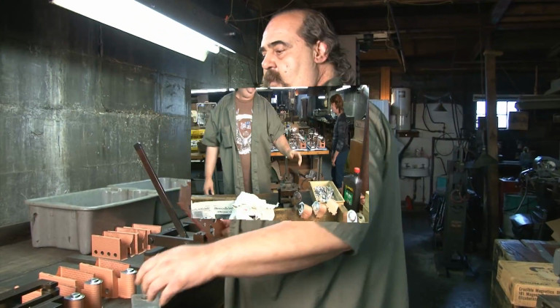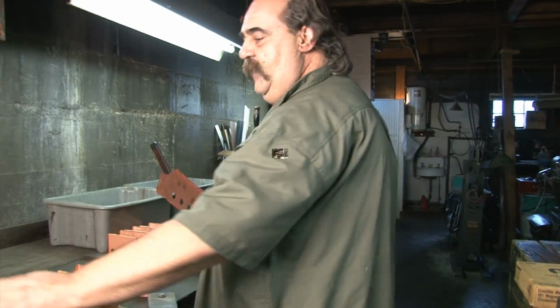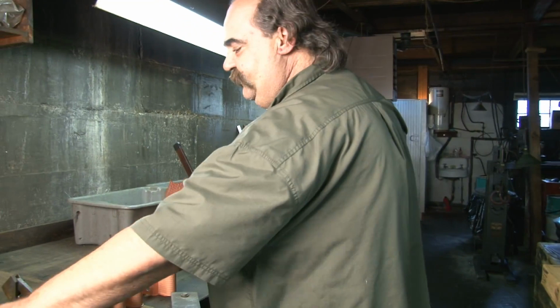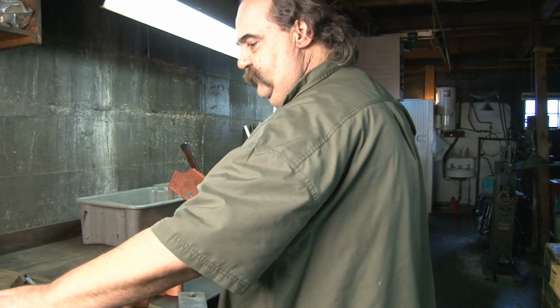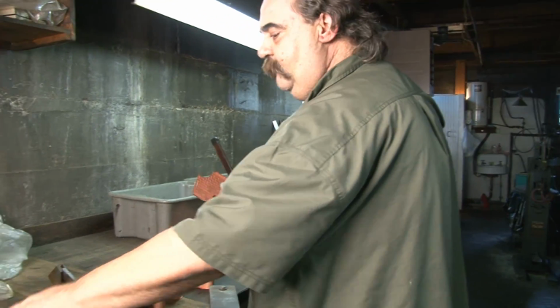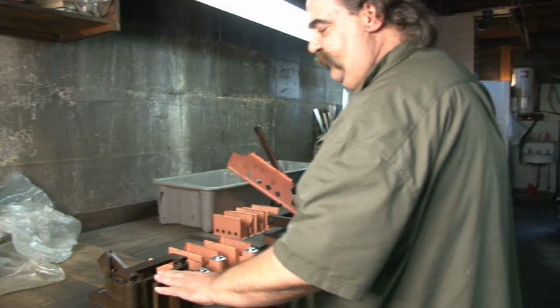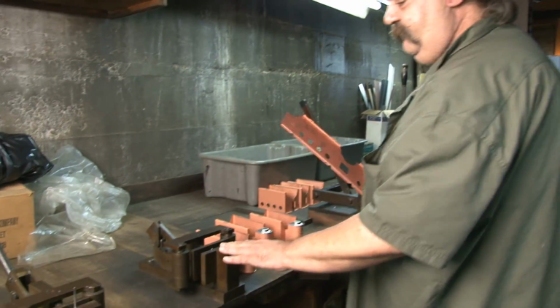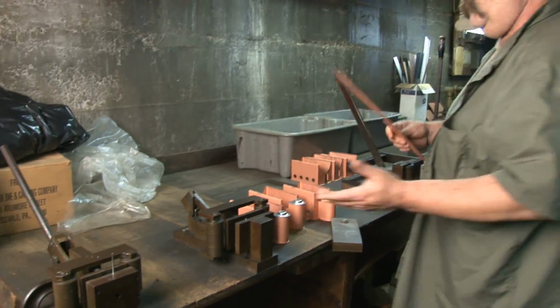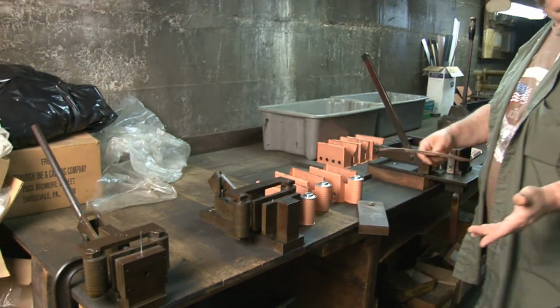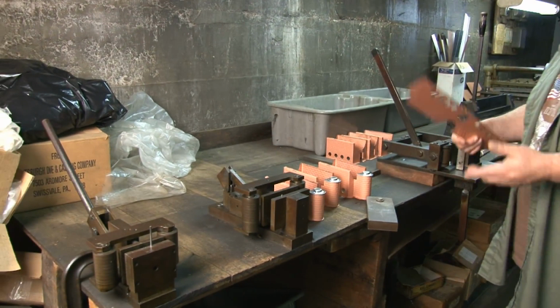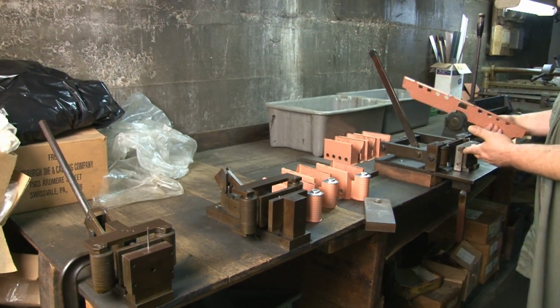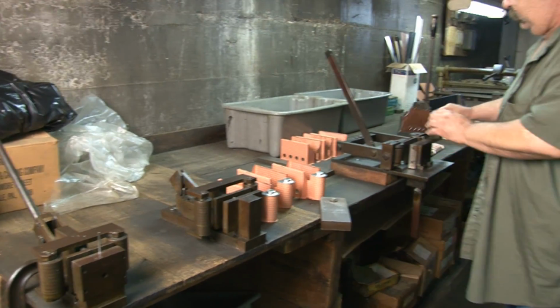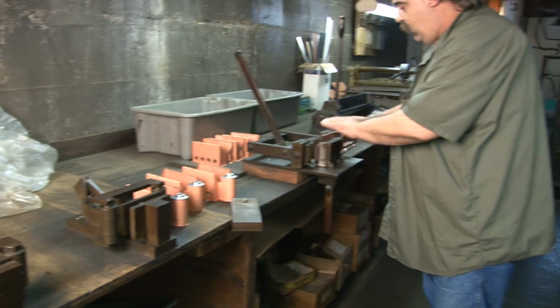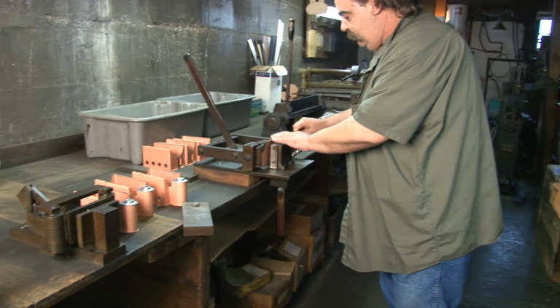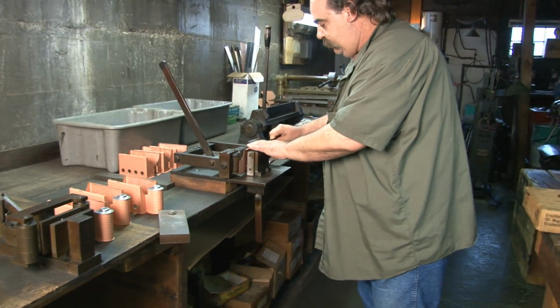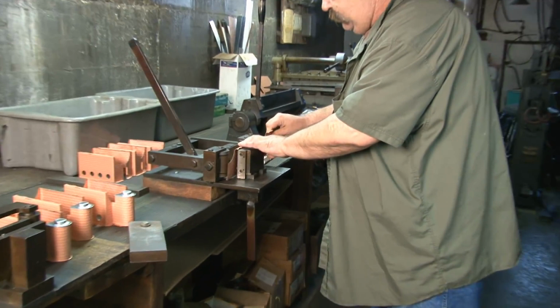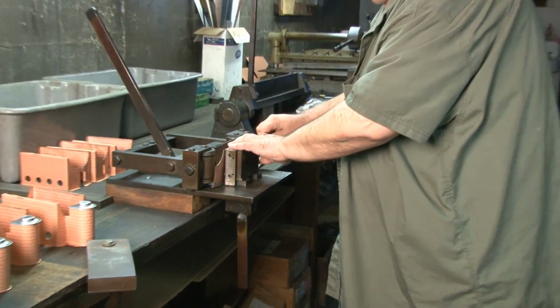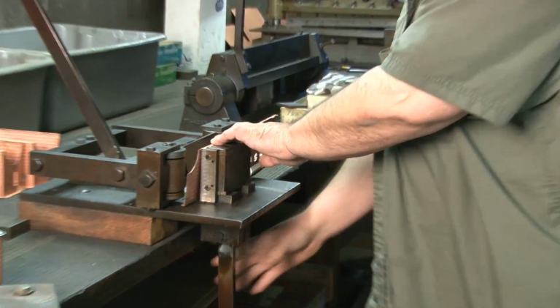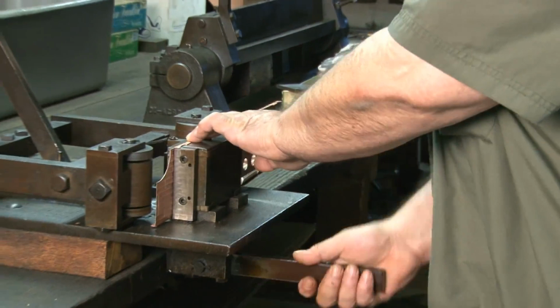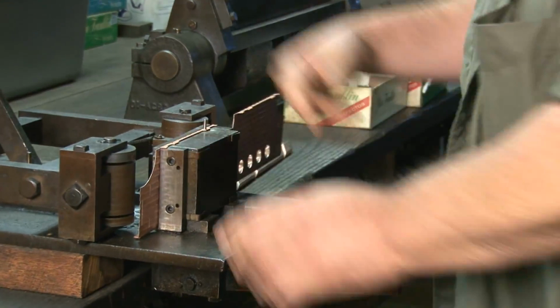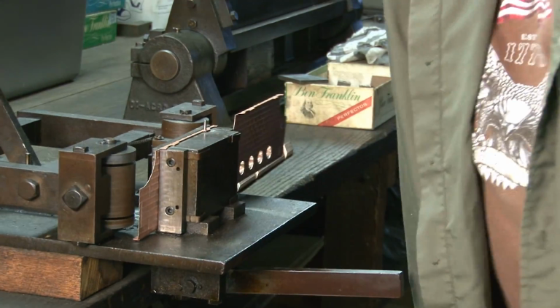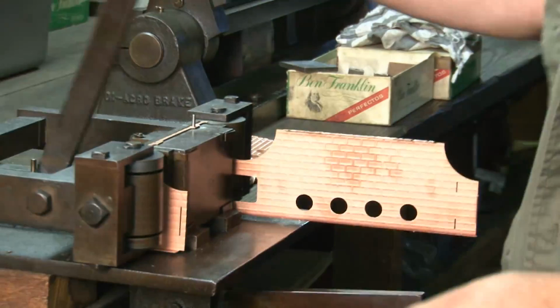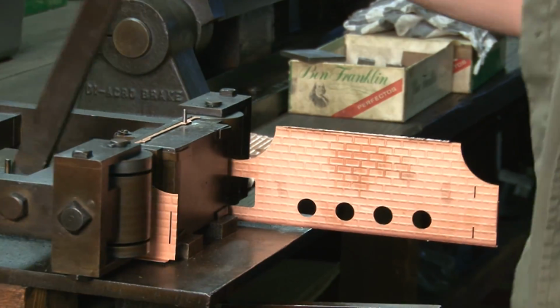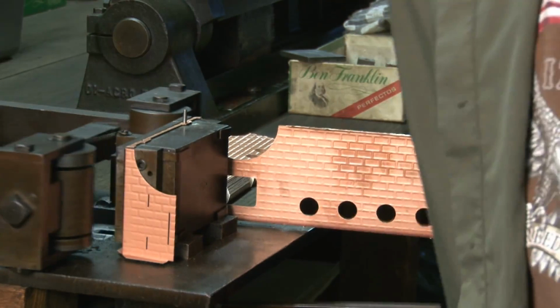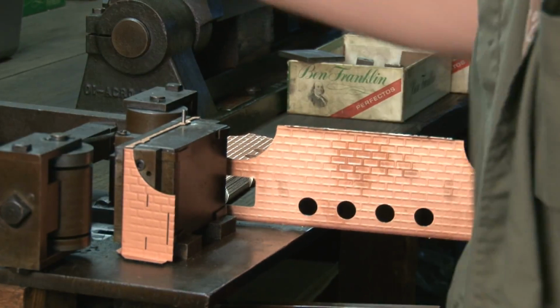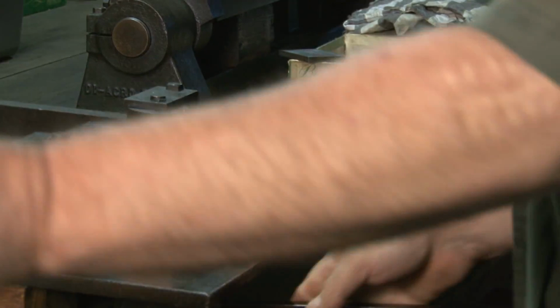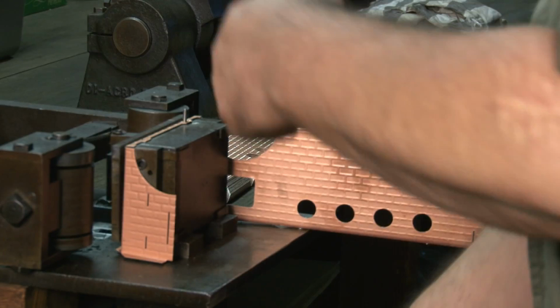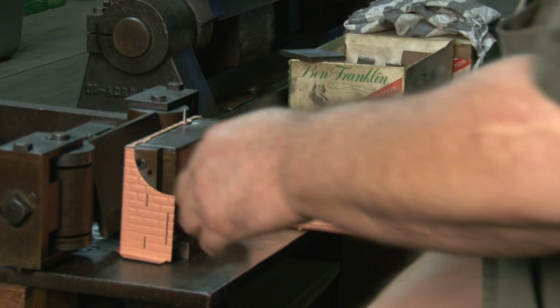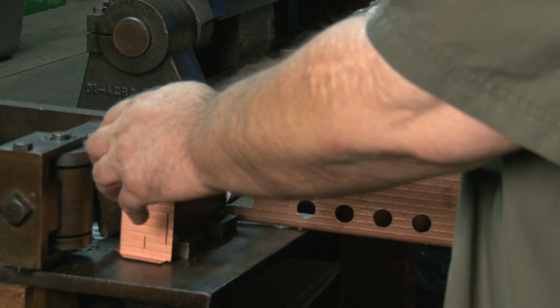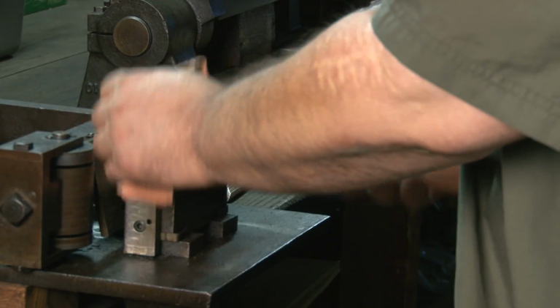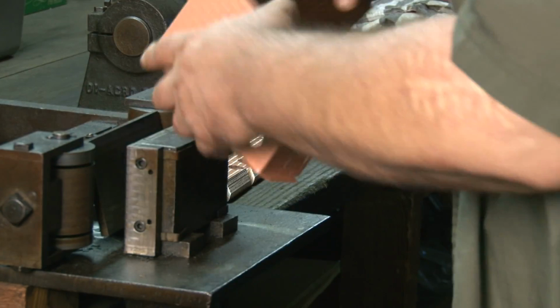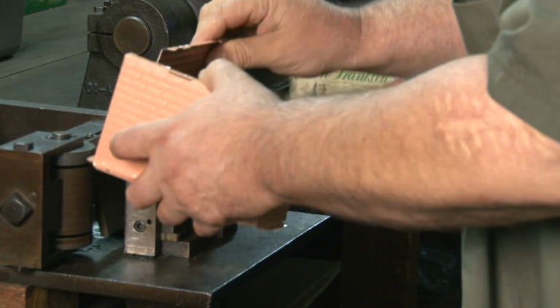What we have is different breaks for every firebox — we have a different former. It's all specialty tools which Mr. Jensen built.